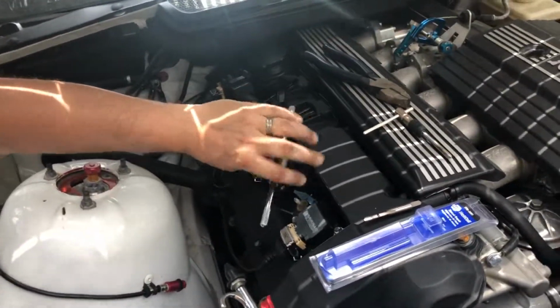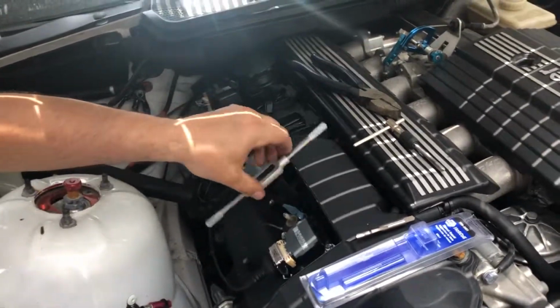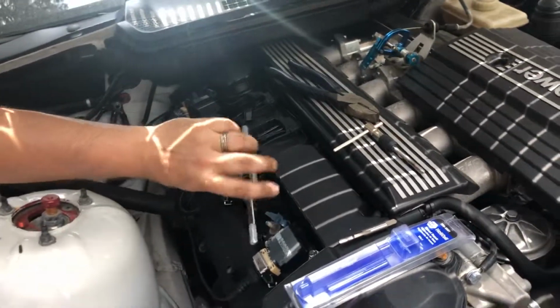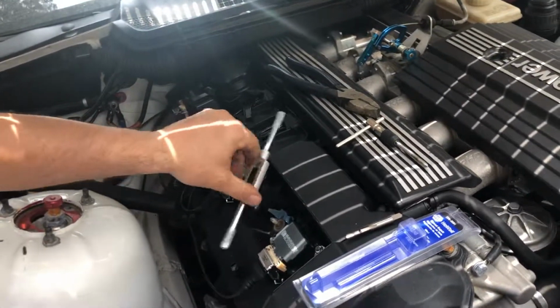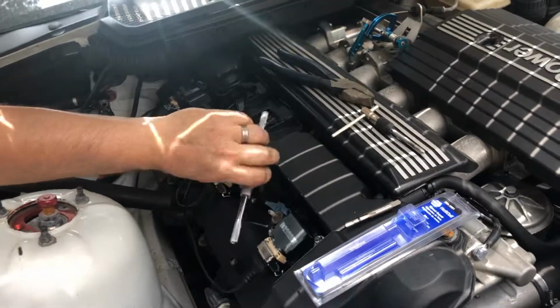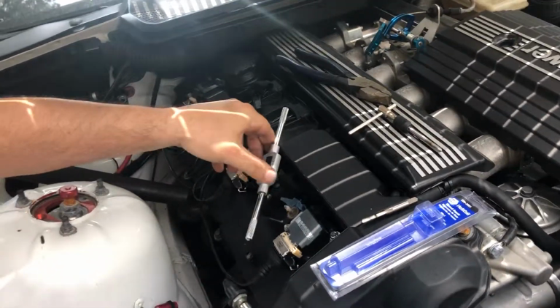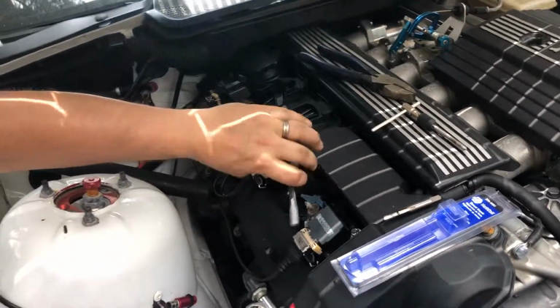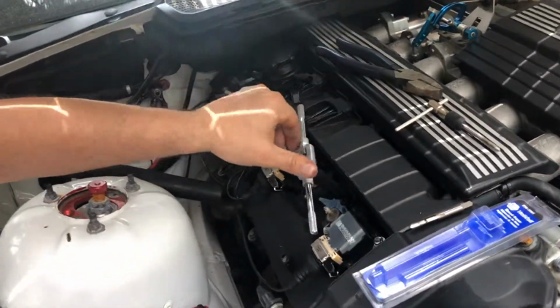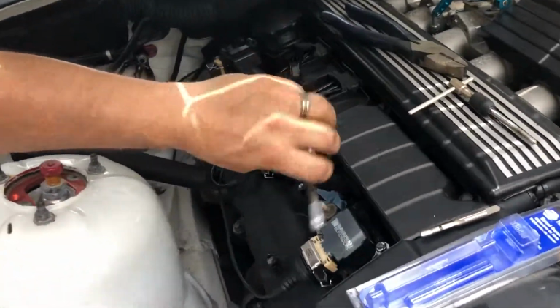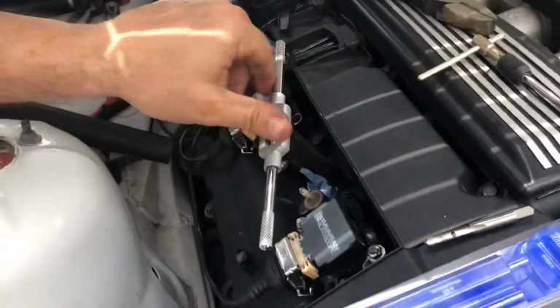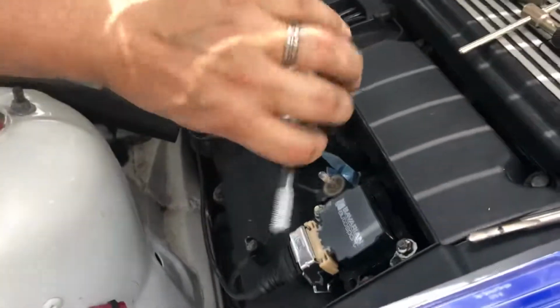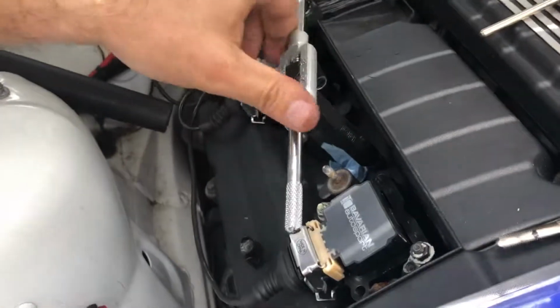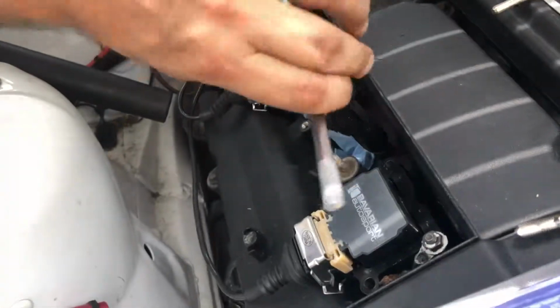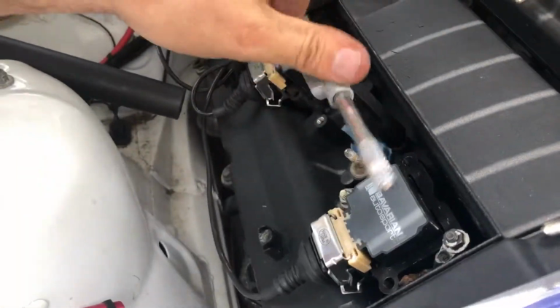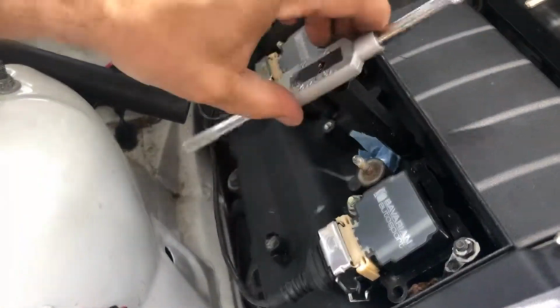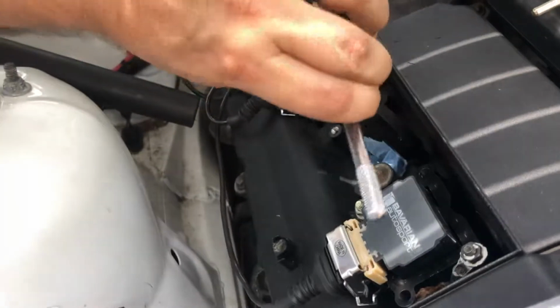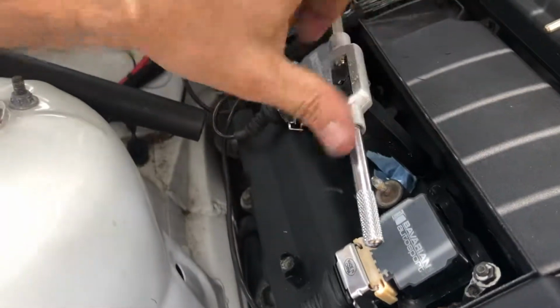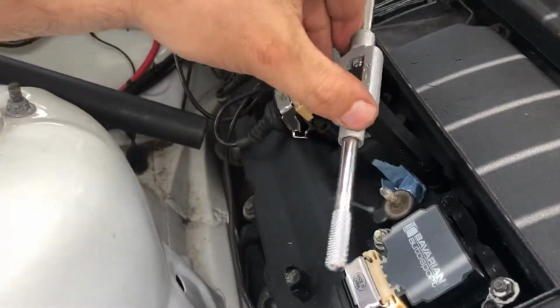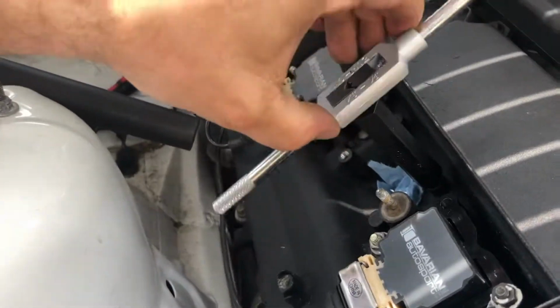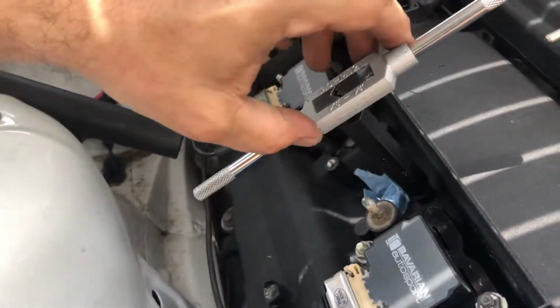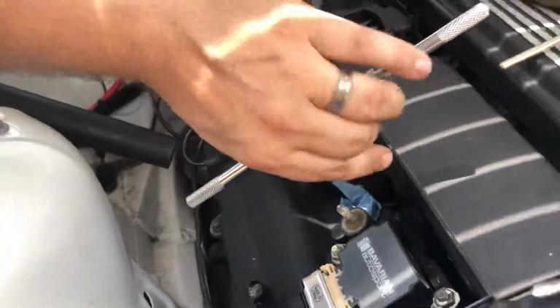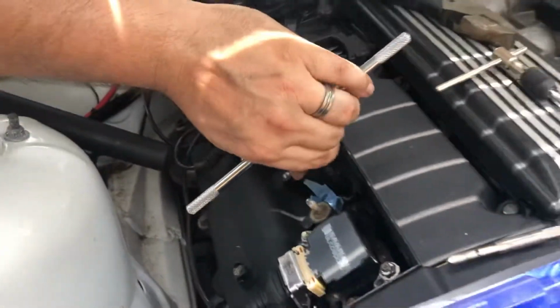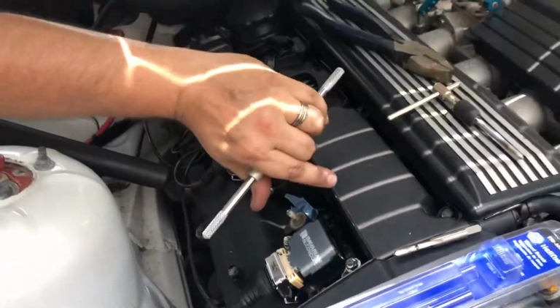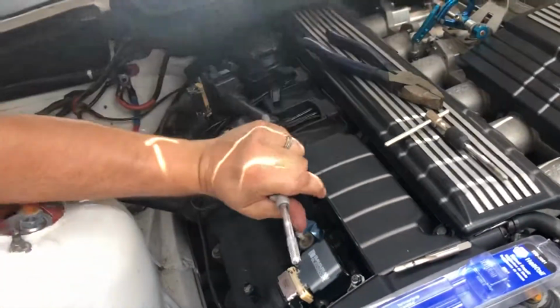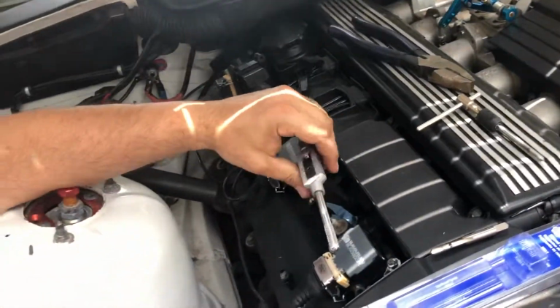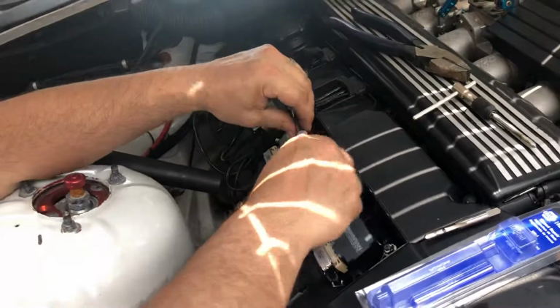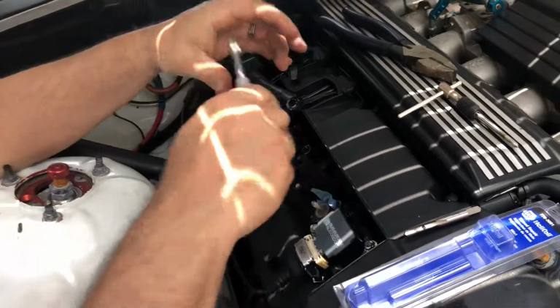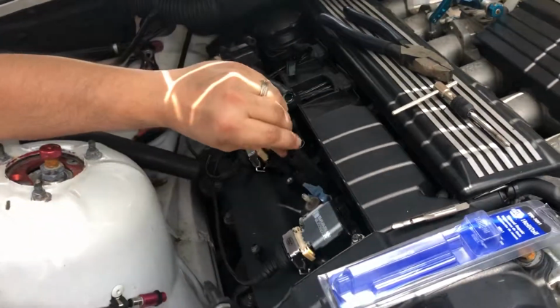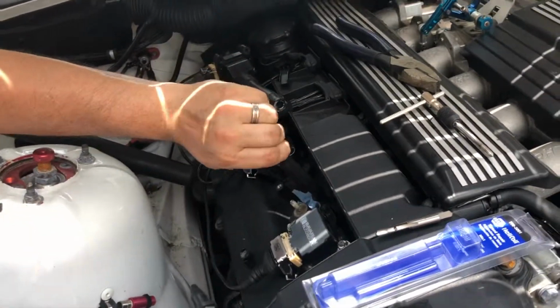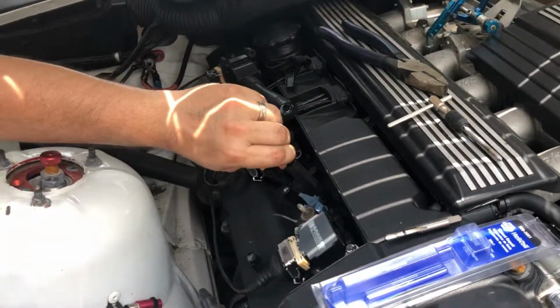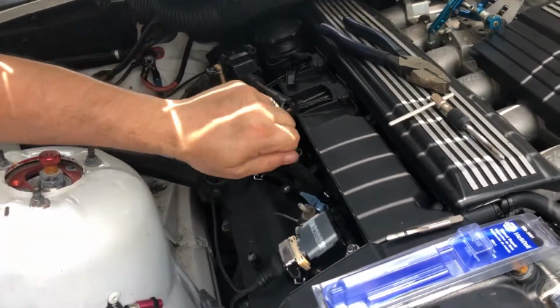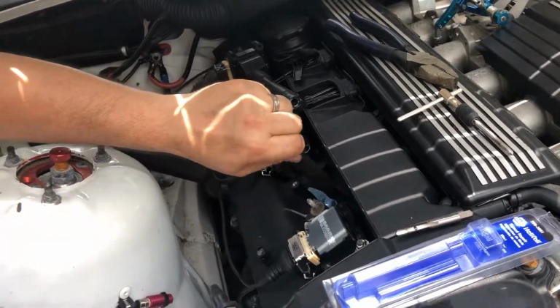I know that I tapped it to the right length, so what I'm going to do is put it in as far as until it starts bottoming out, which is about right there. Then take this off and back this out.